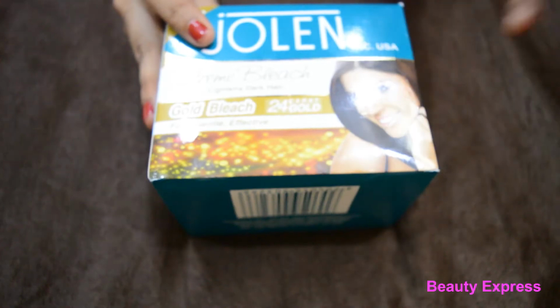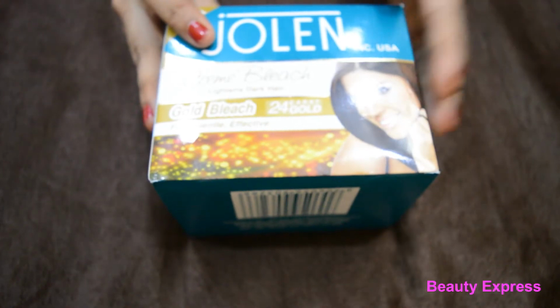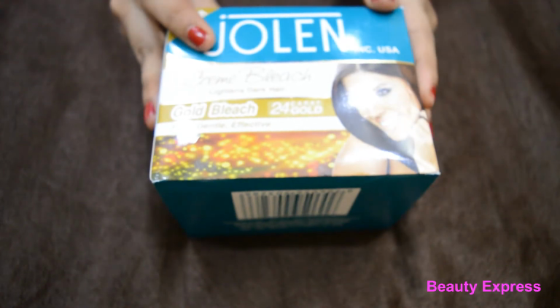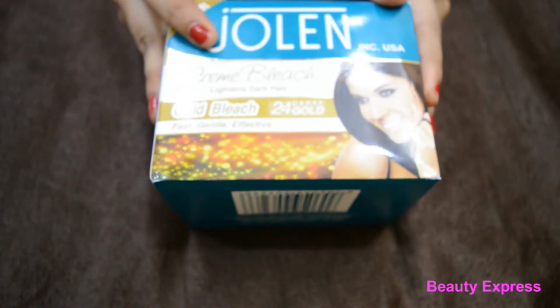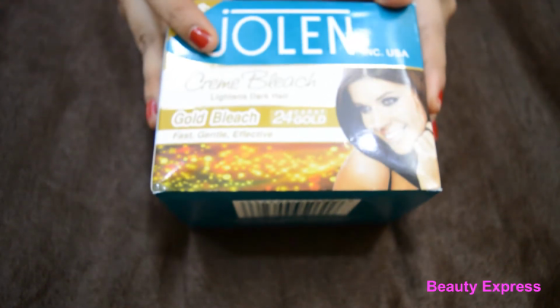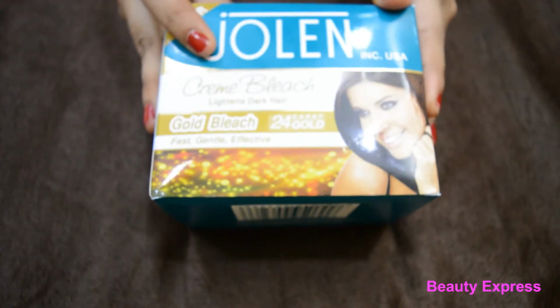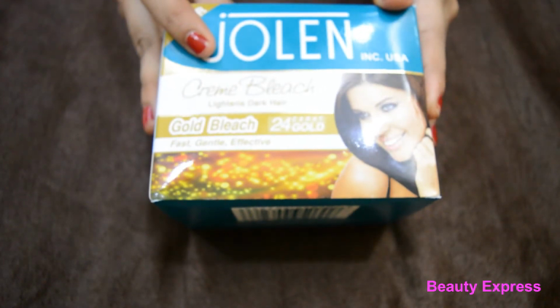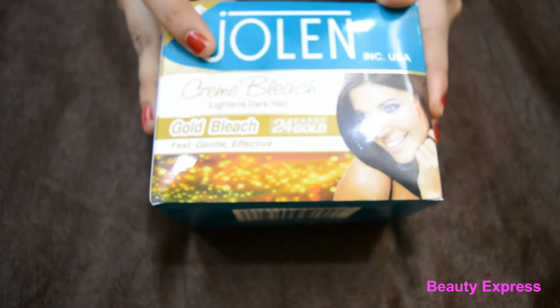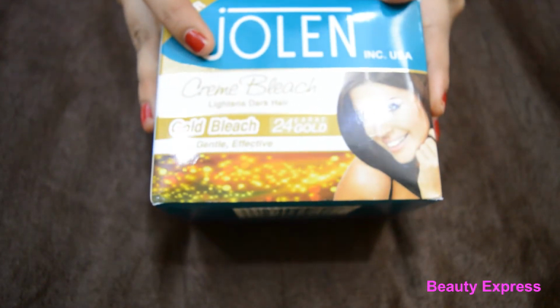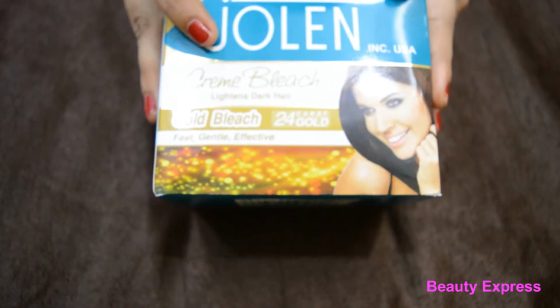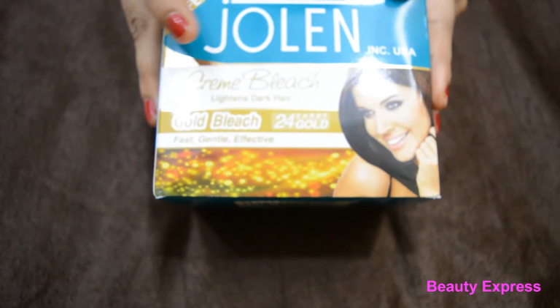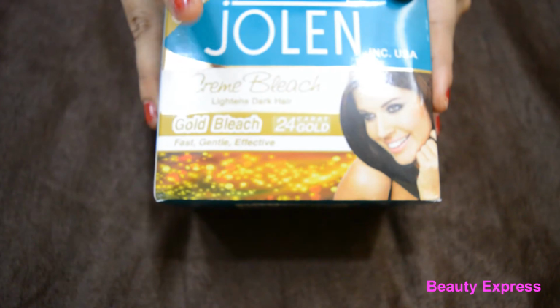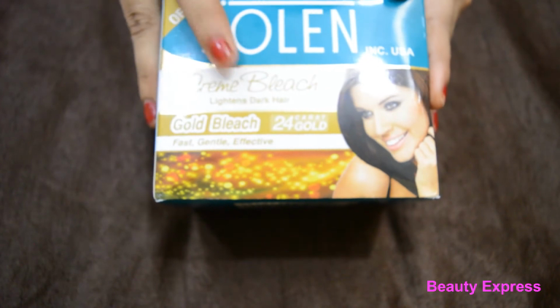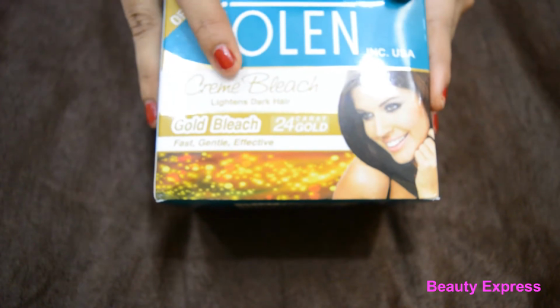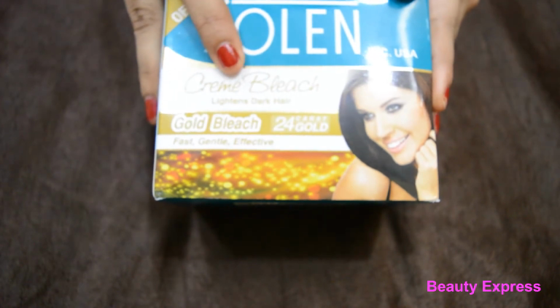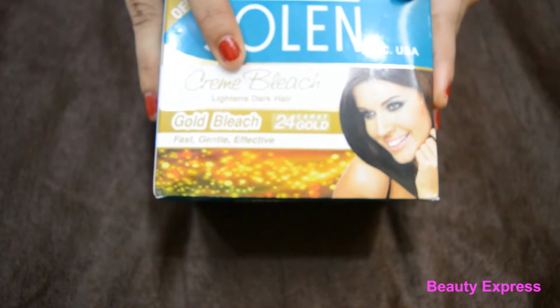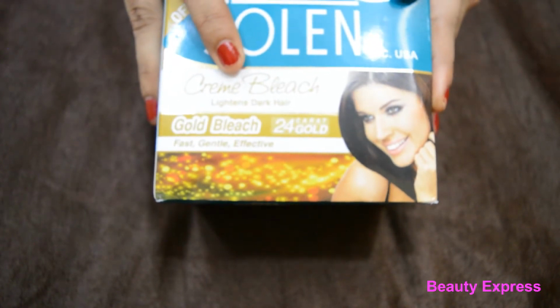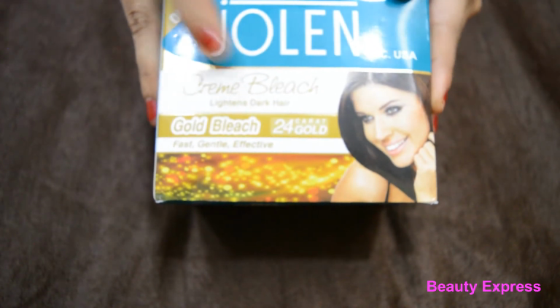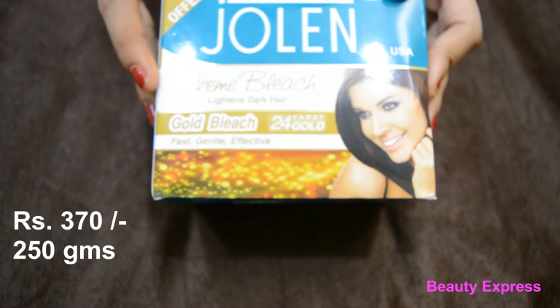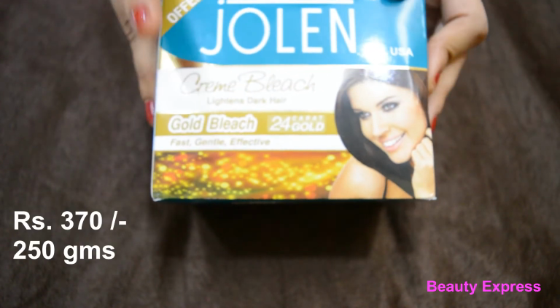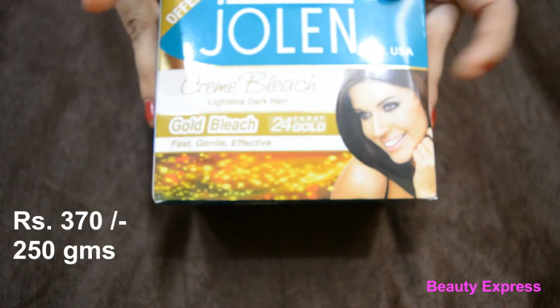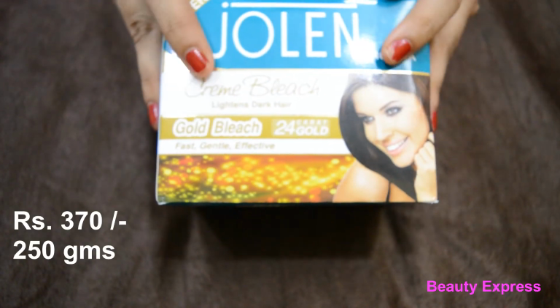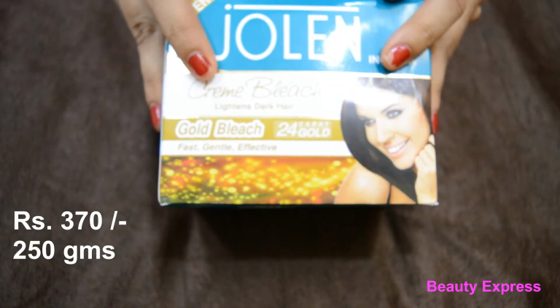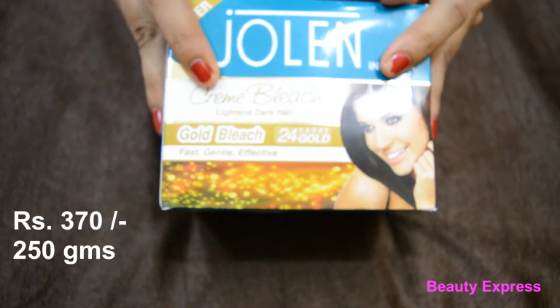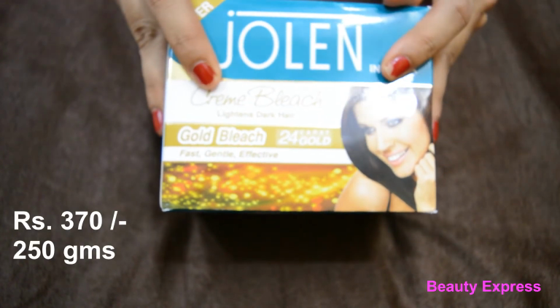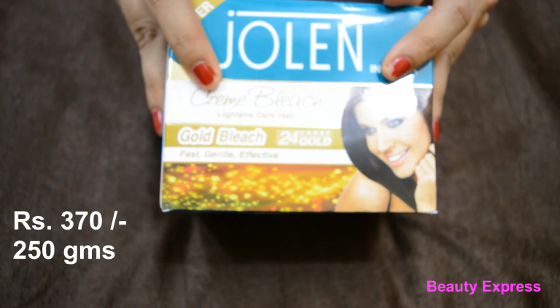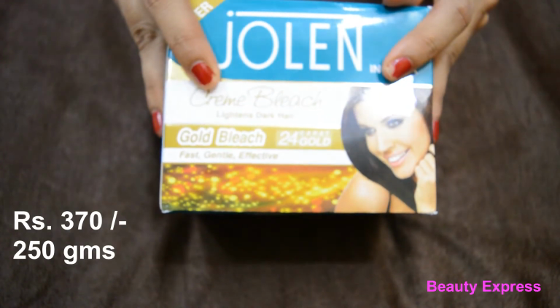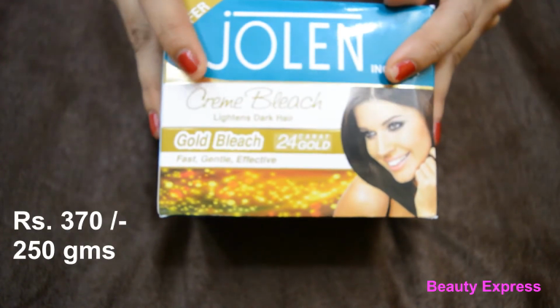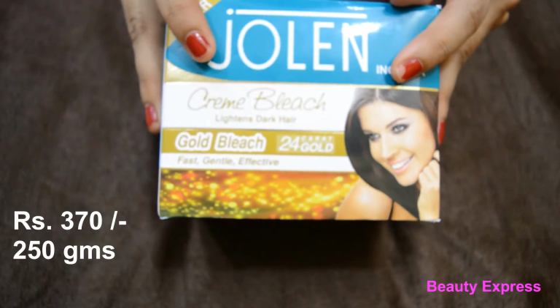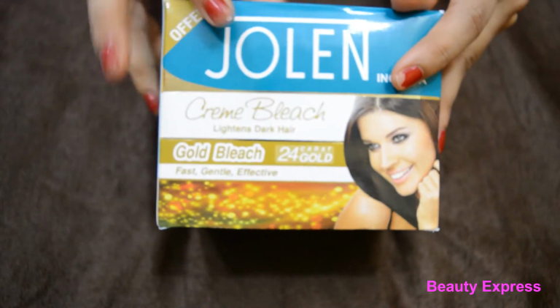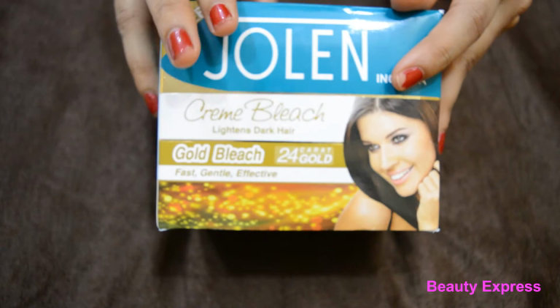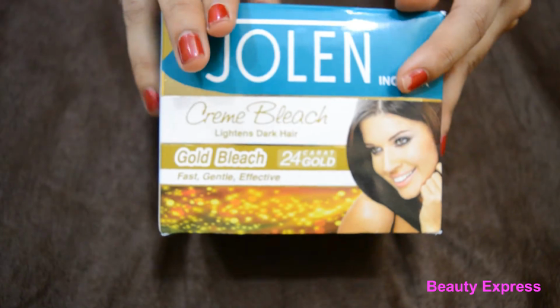Hello friends, today I'm going to review Jolen Gold Cream Bleach. It costs 370 rupees for 250 grams. Let's see what's inside.